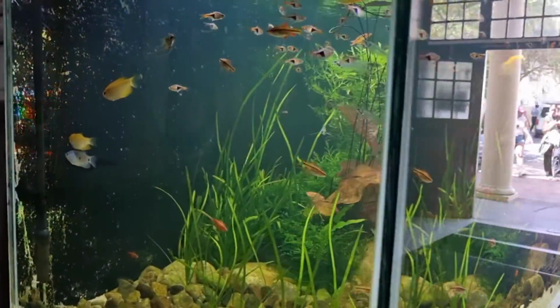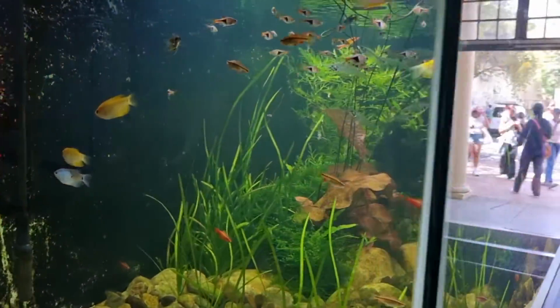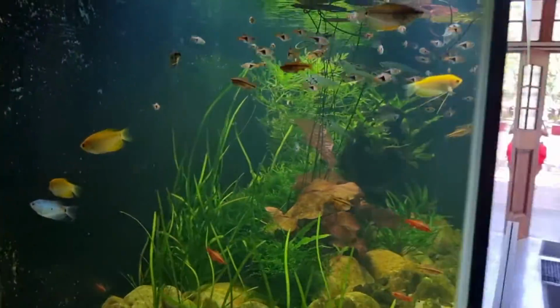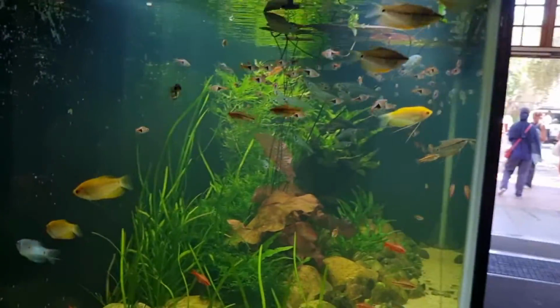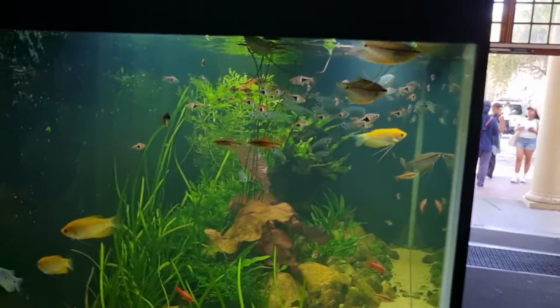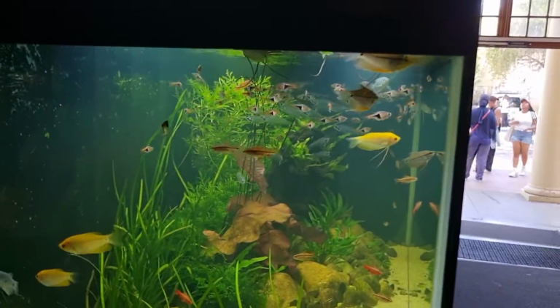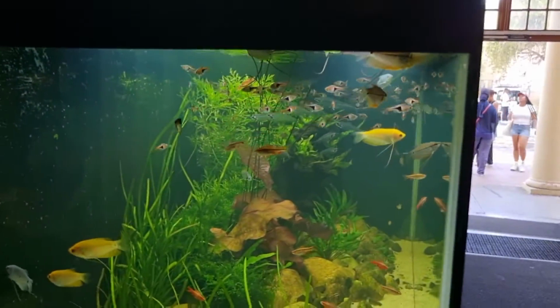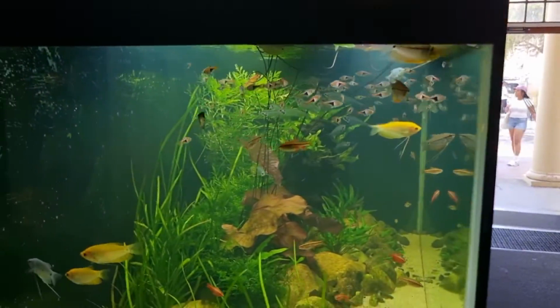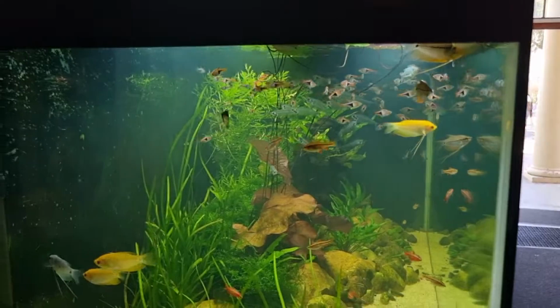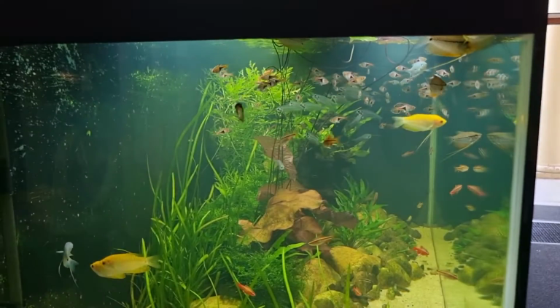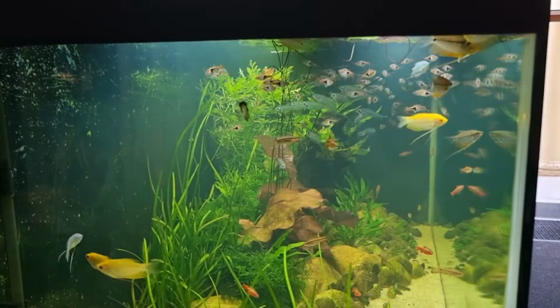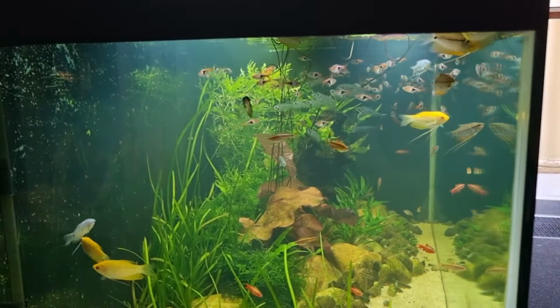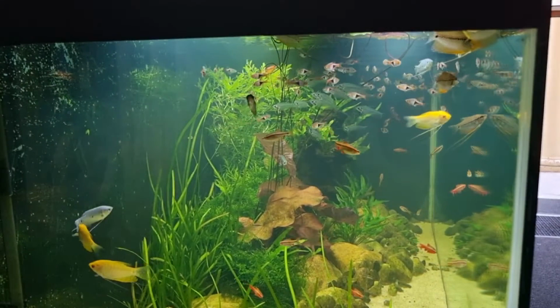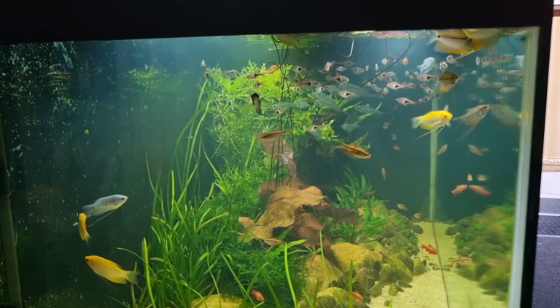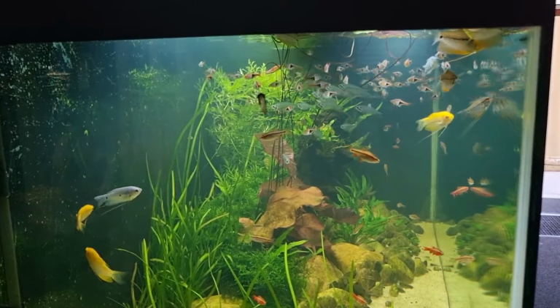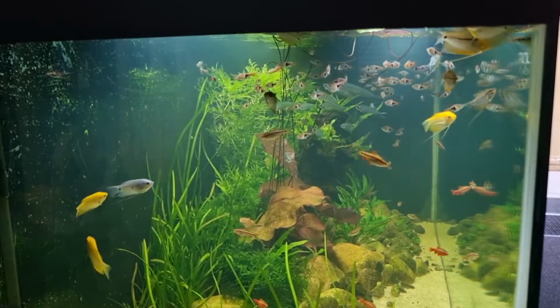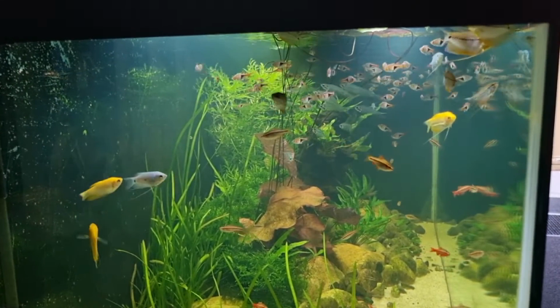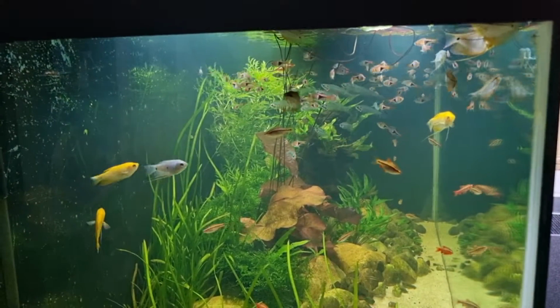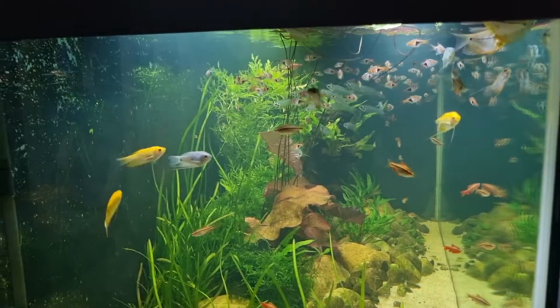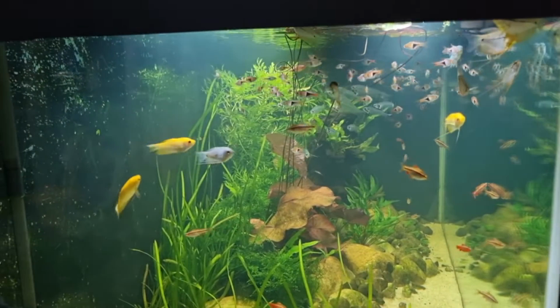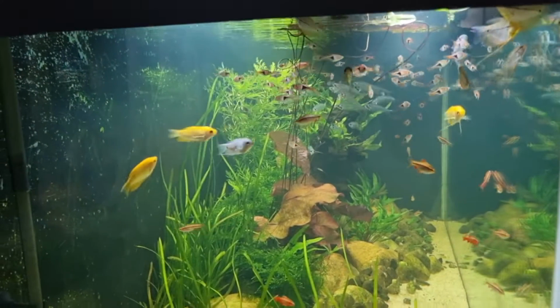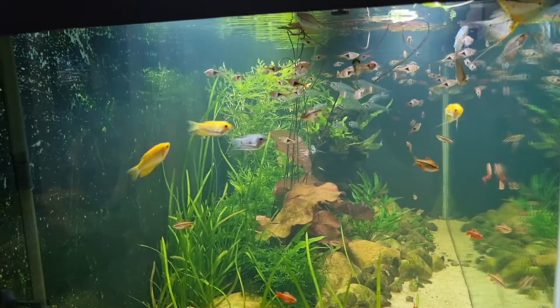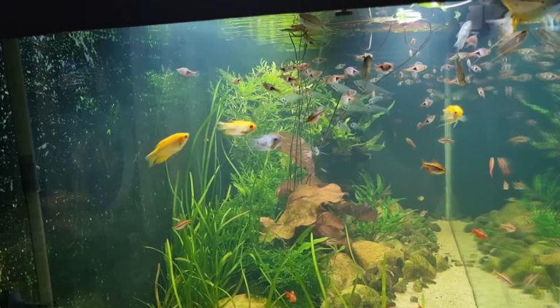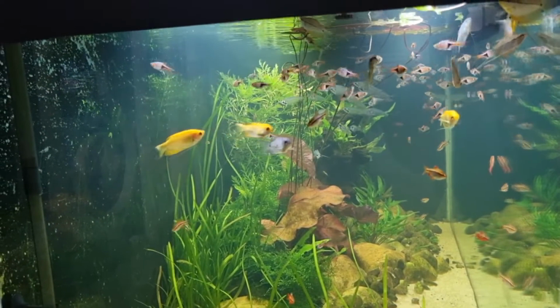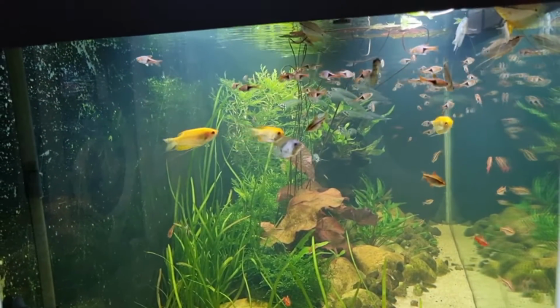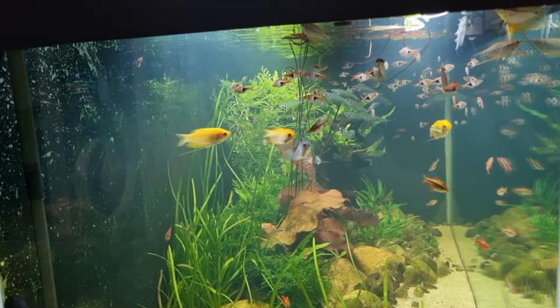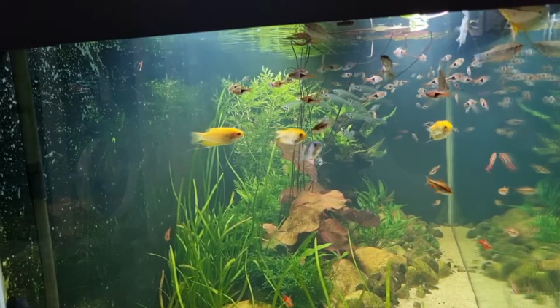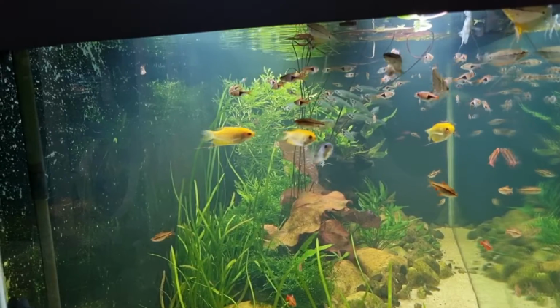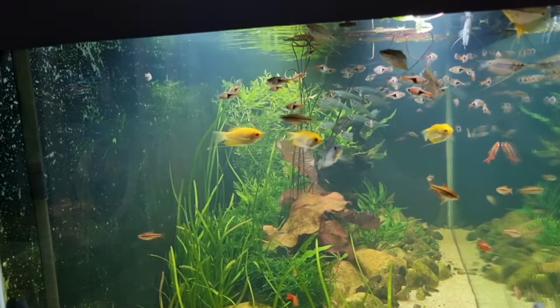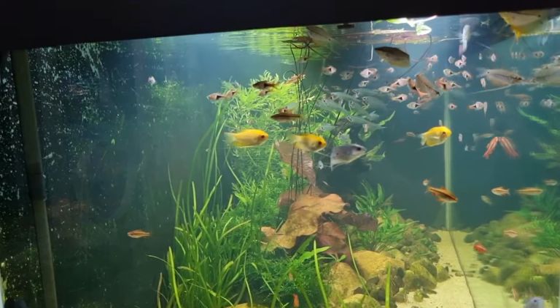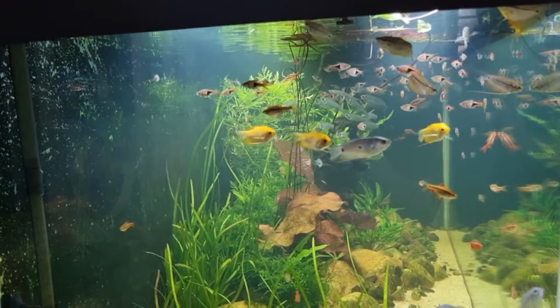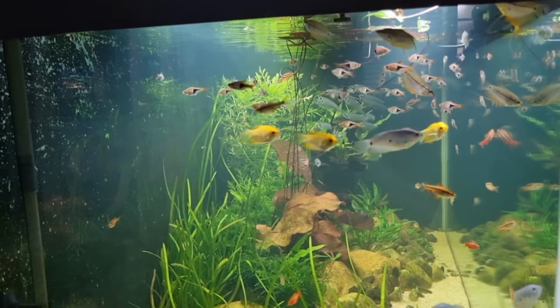It's a lovely big tank with lots and lots of fish and we're going to take a deep dive into this. If that's something you're interested in, then stick around.